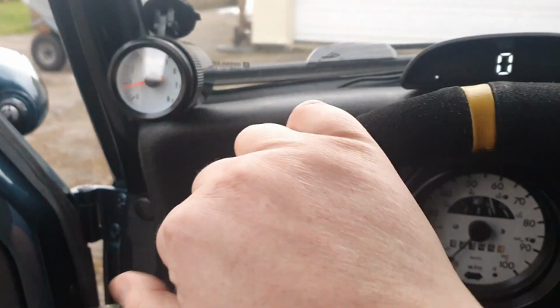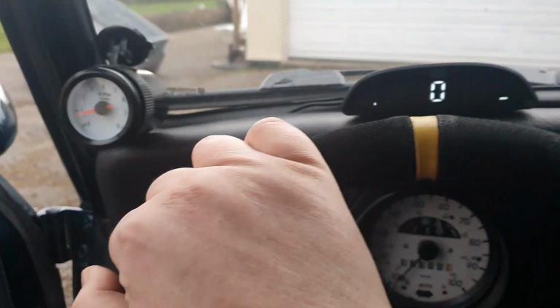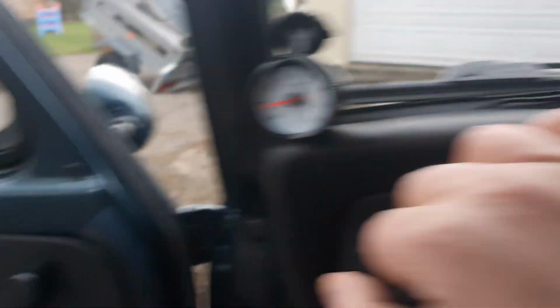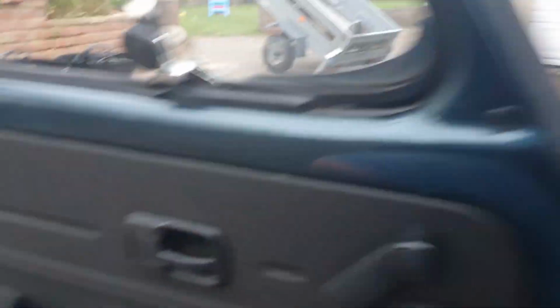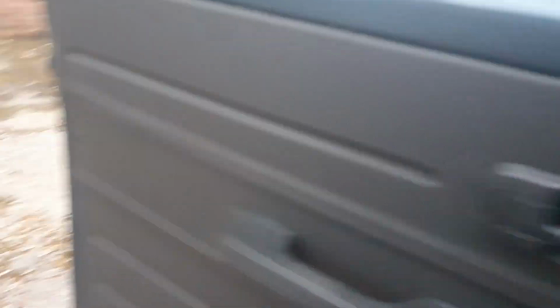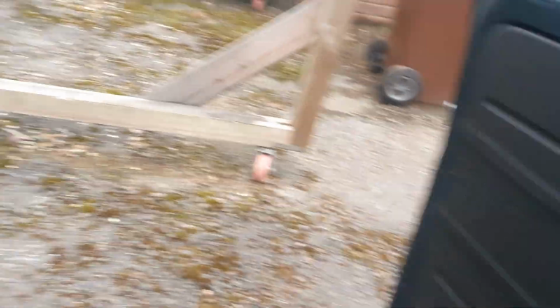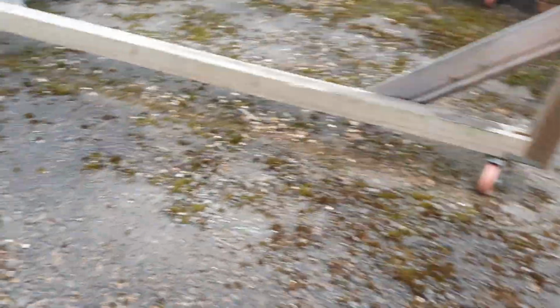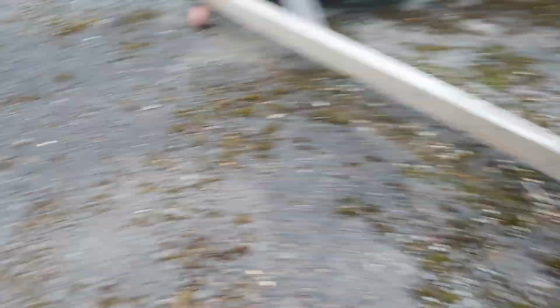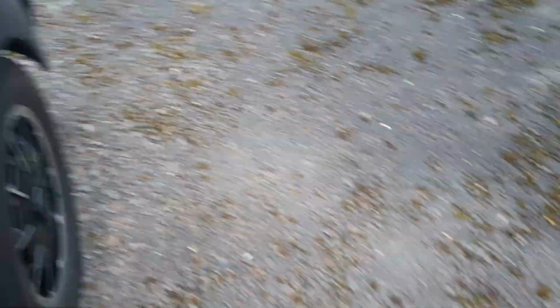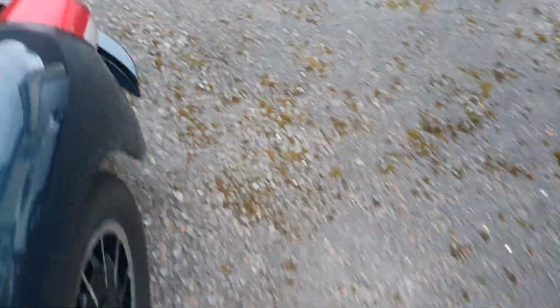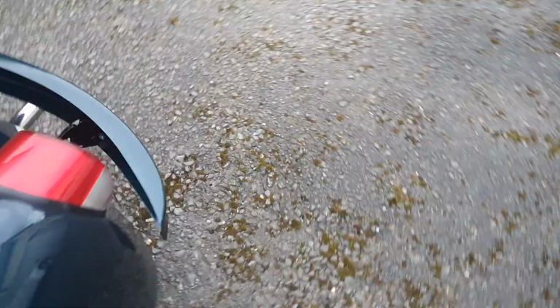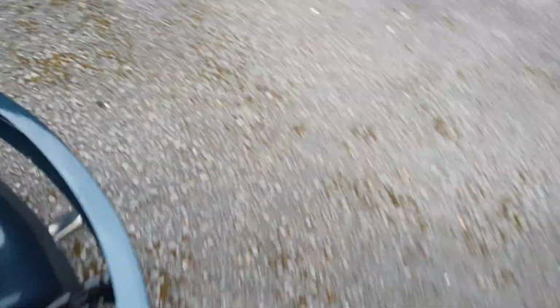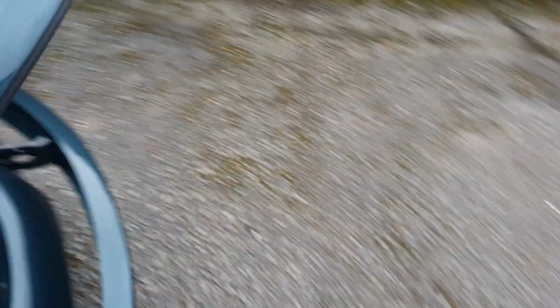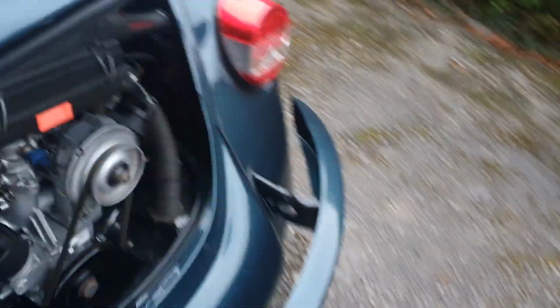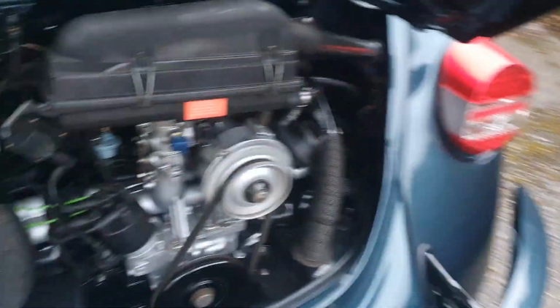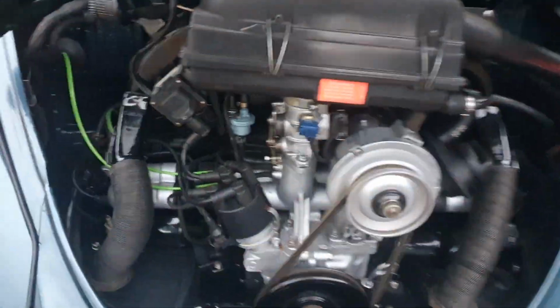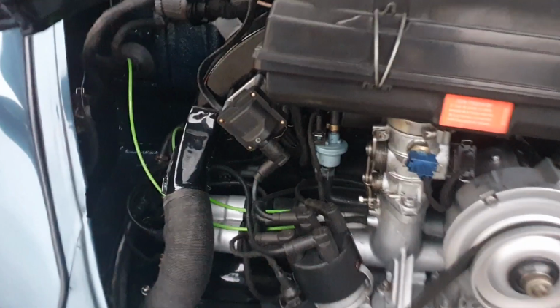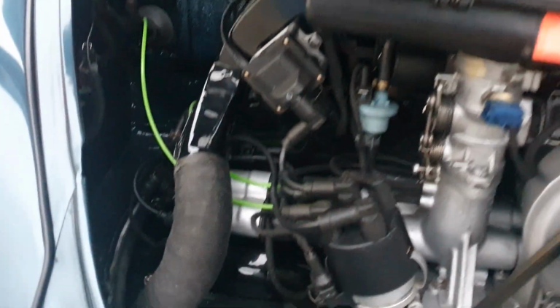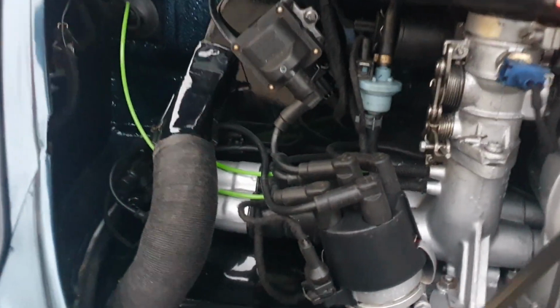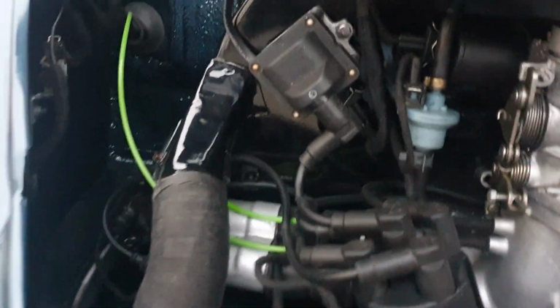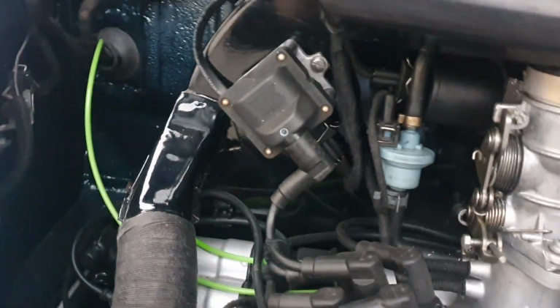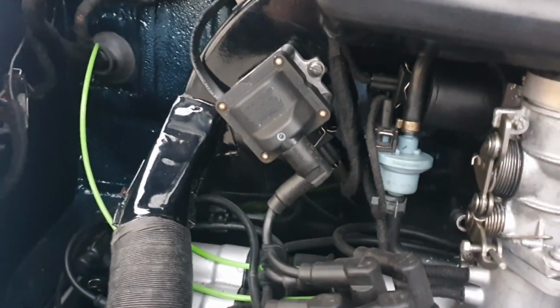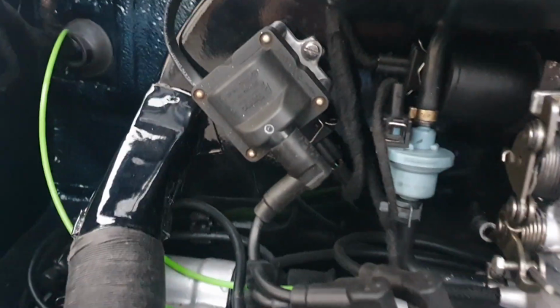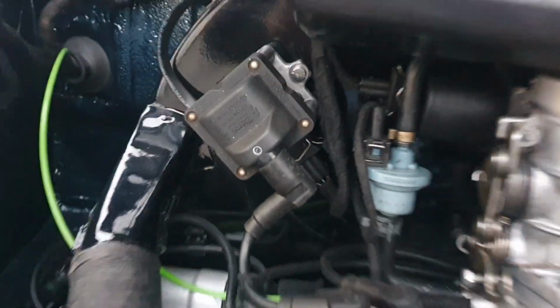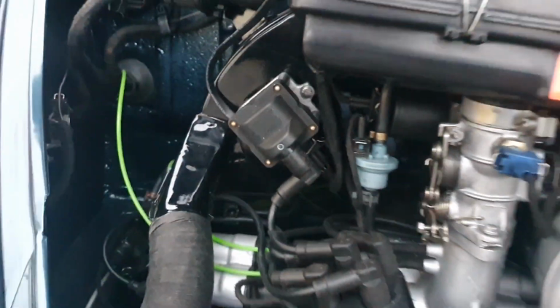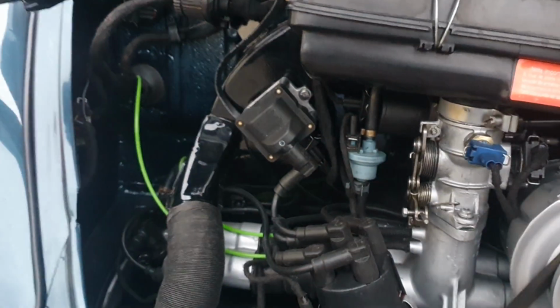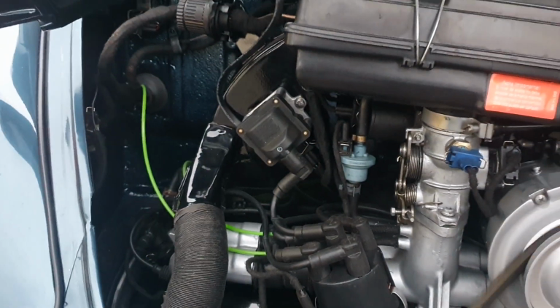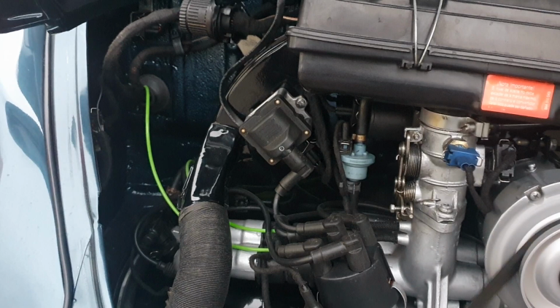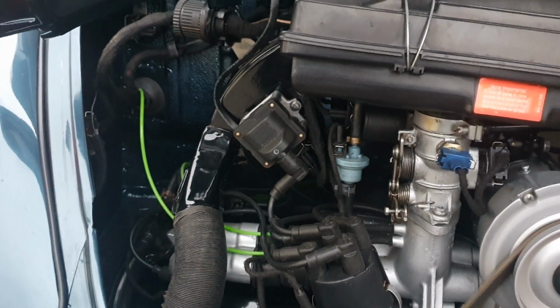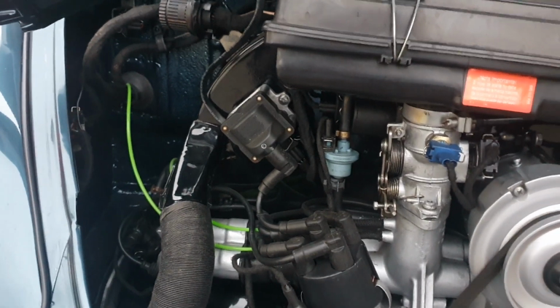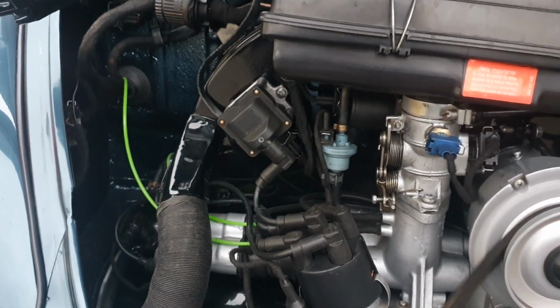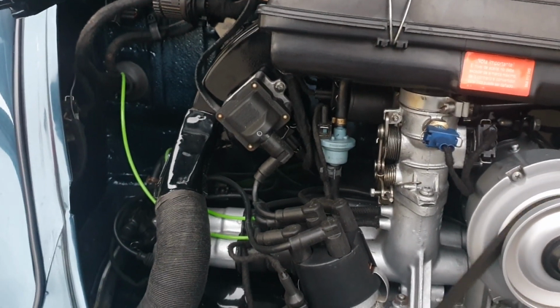If you were using it on a coil-based car, you'd just put the signal wire to the negative side of the coil. But because there's a coil pack on these things, there's three wires on the coil pack. You just need to tap into the middle wire, which is the green and the black tracer.